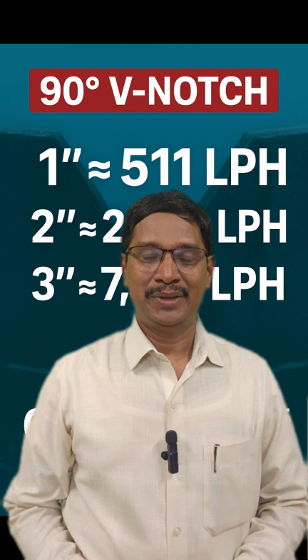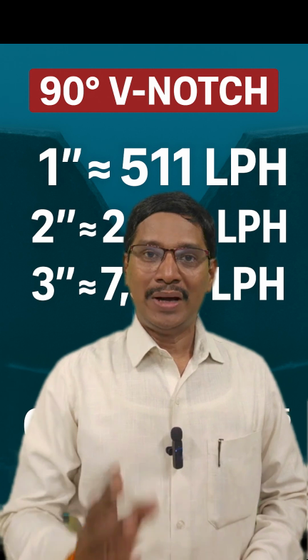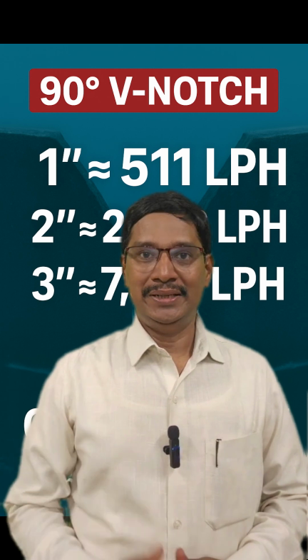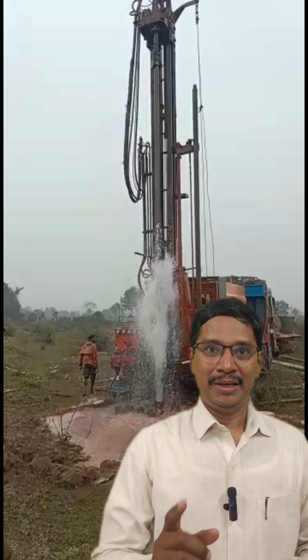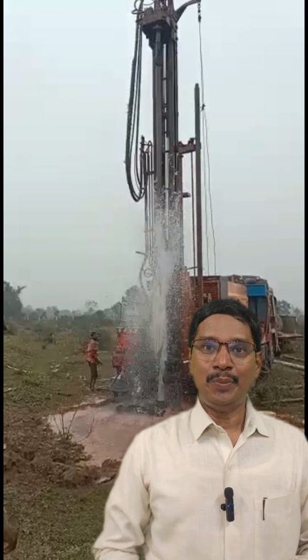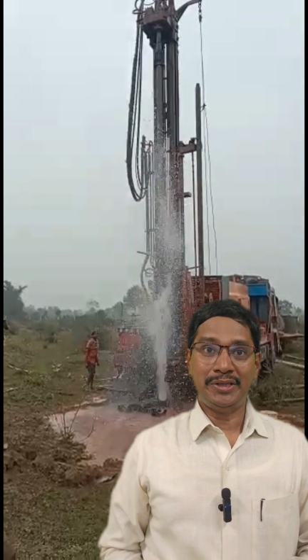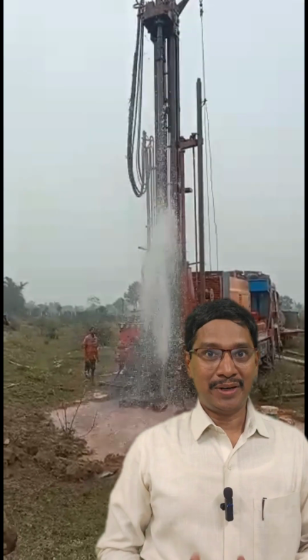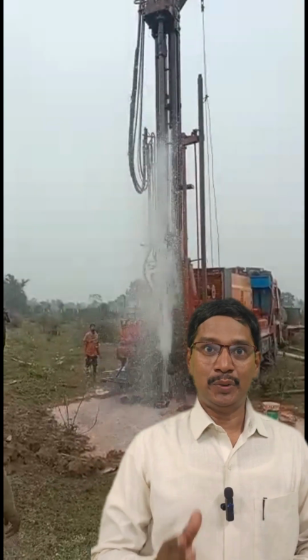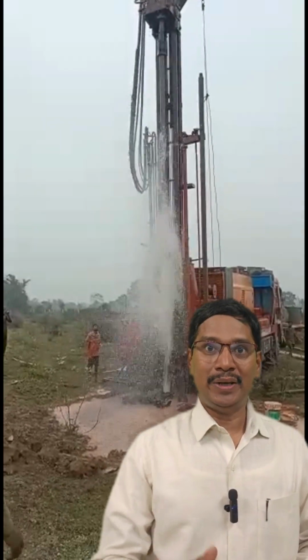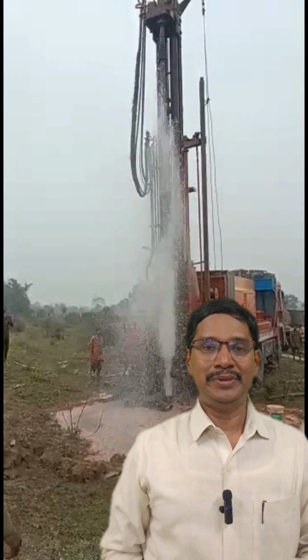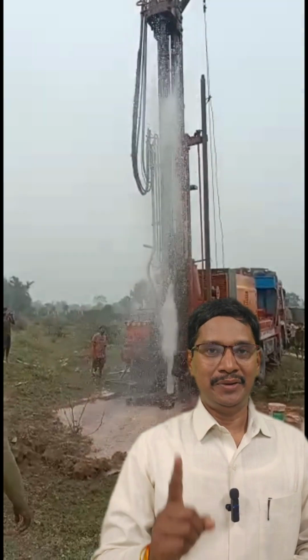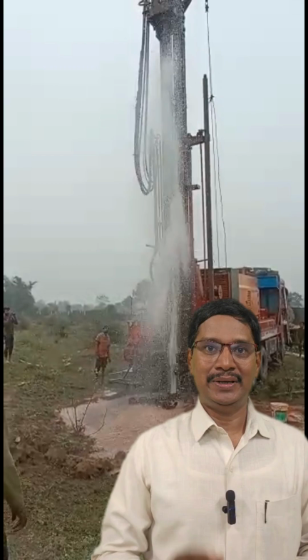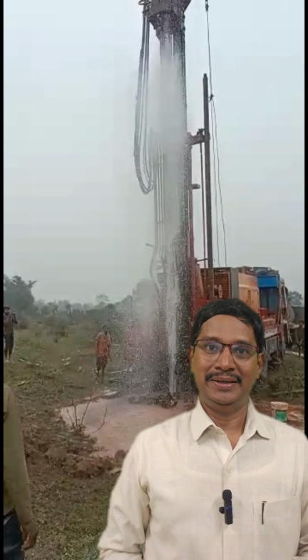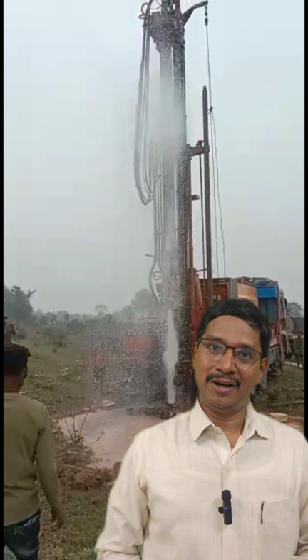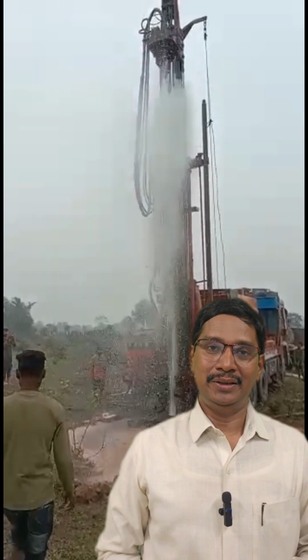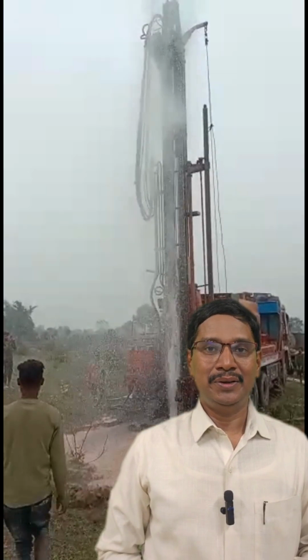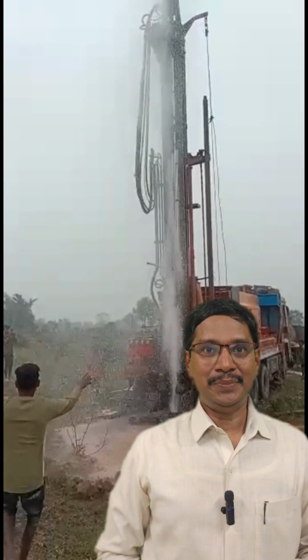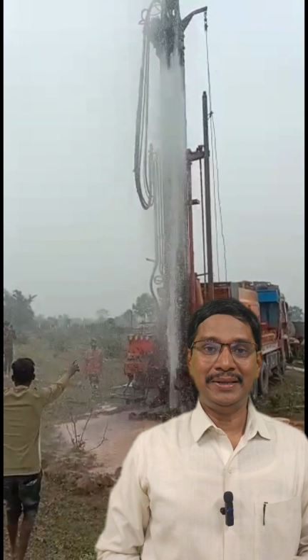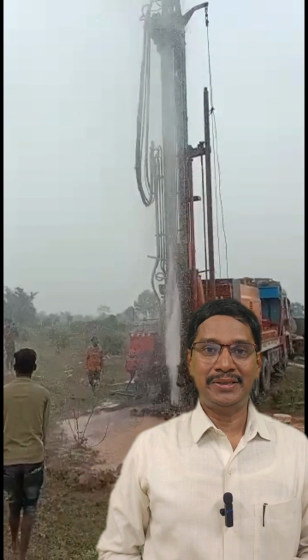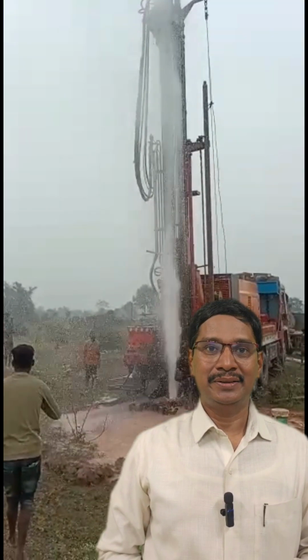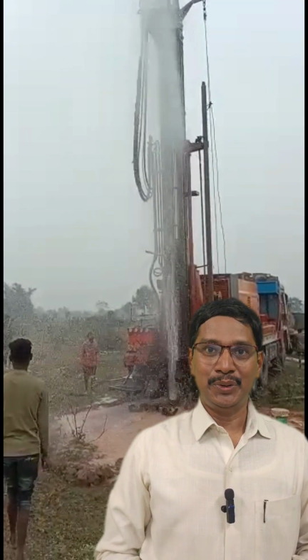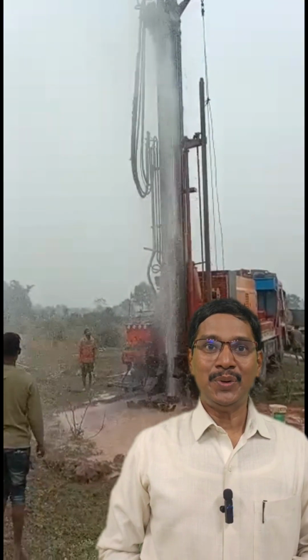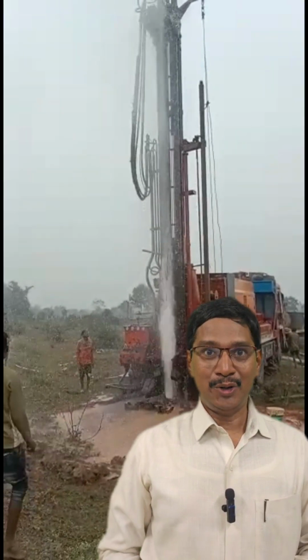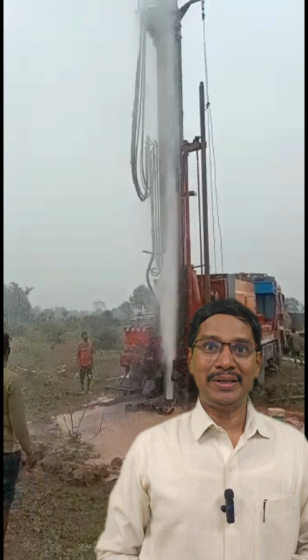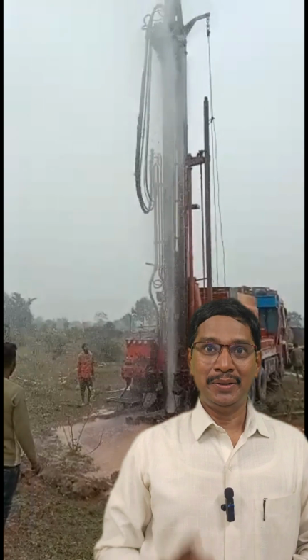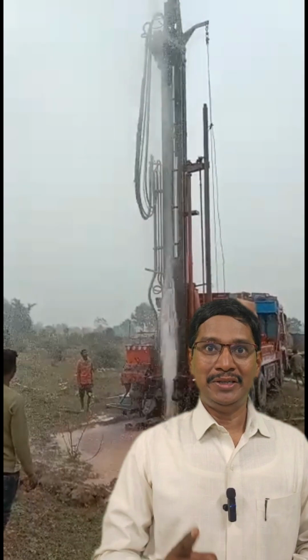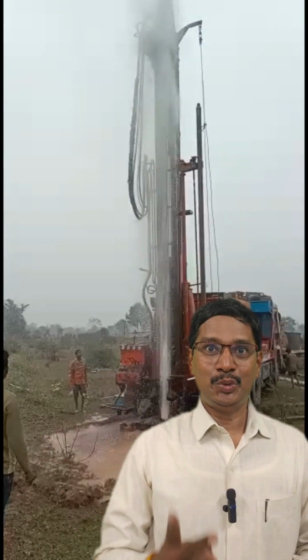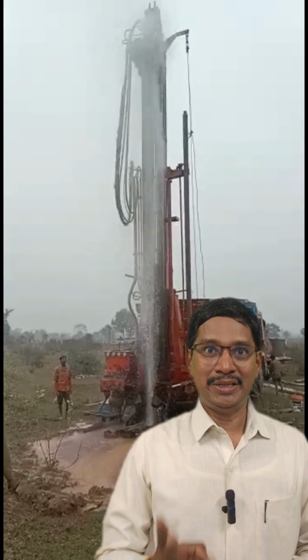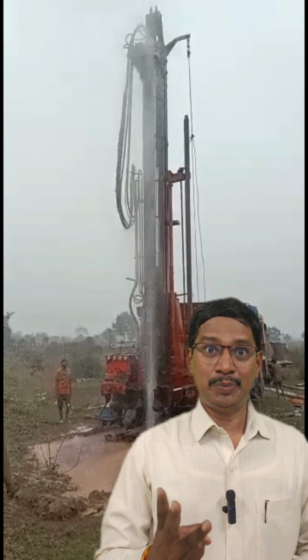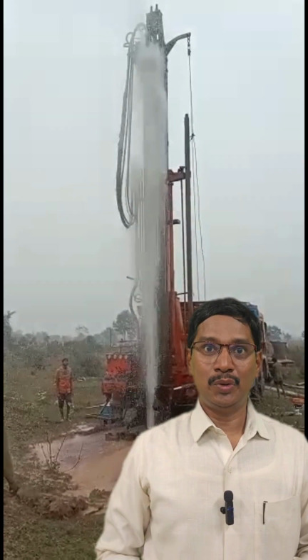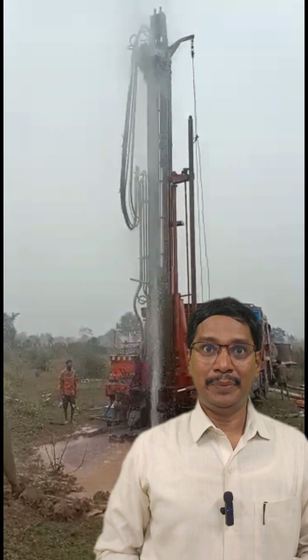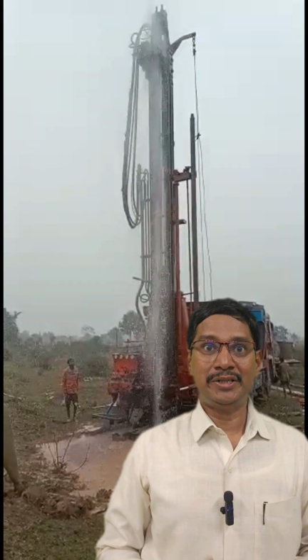What is yield? It is how many liters of water your bore well gives in one hour. It is called yield, which is measured in inches — 1 inch, 2 inch, 3 inch from bore well measures at size.